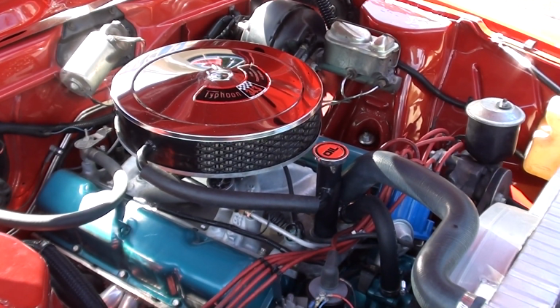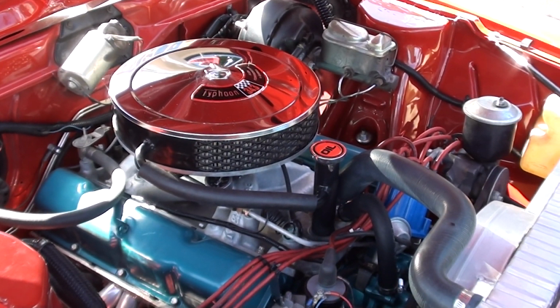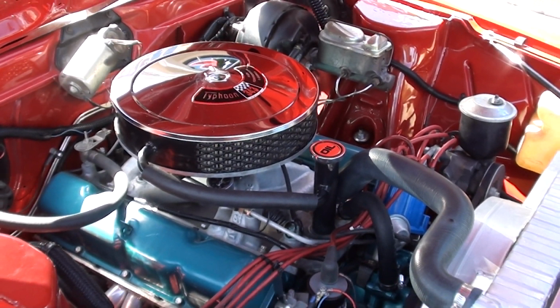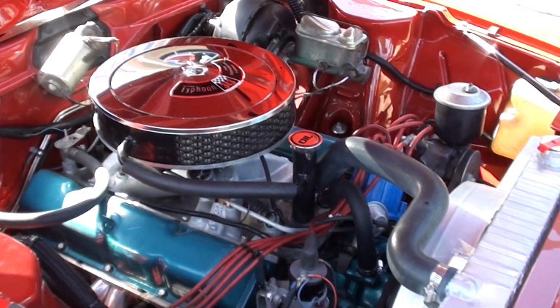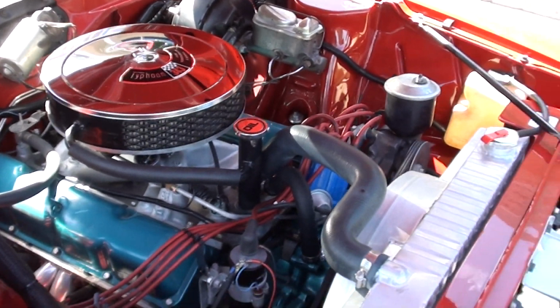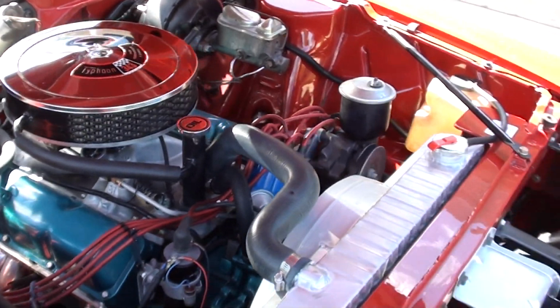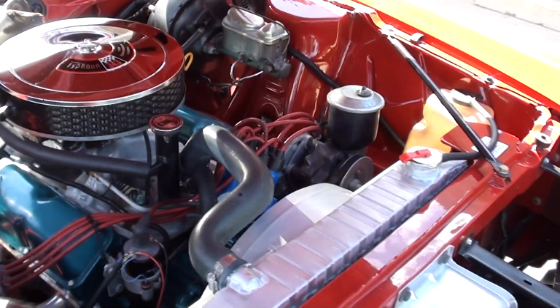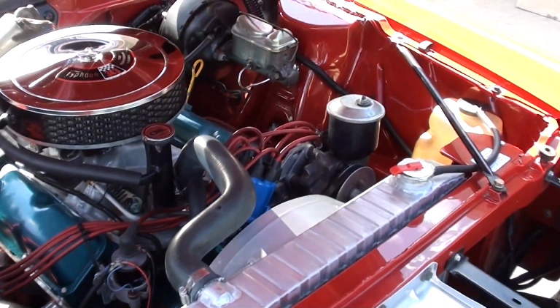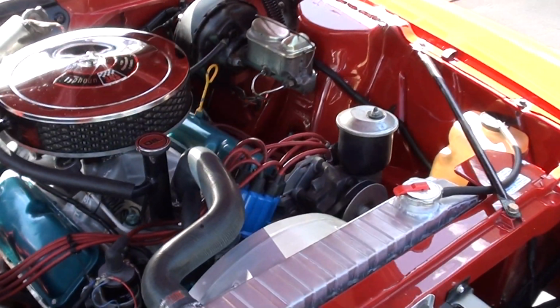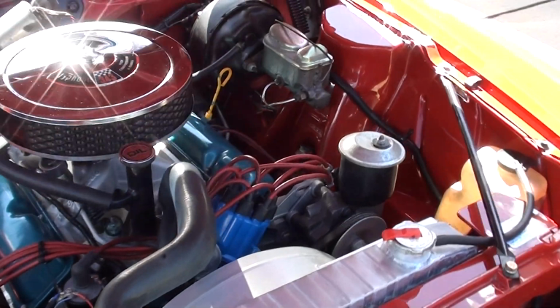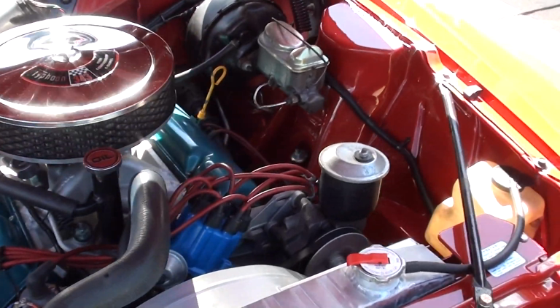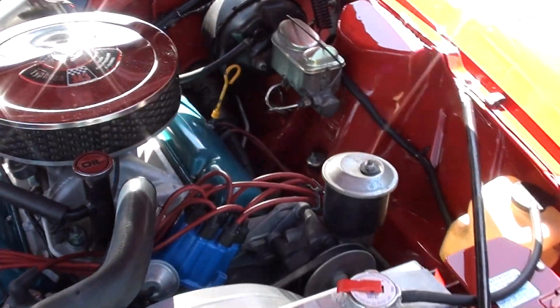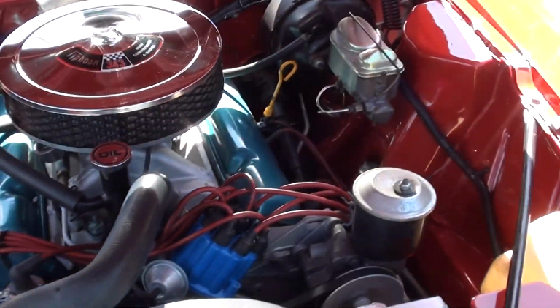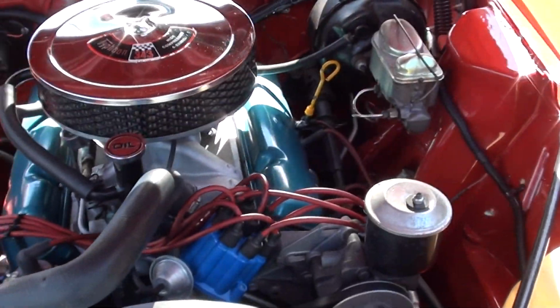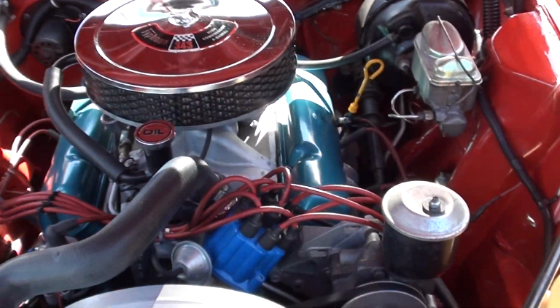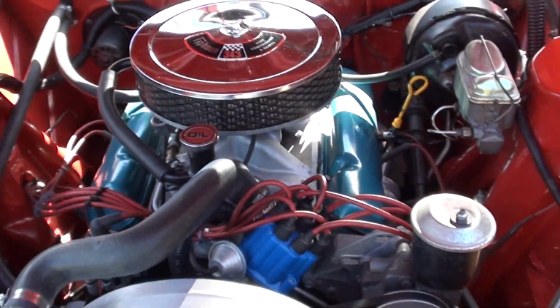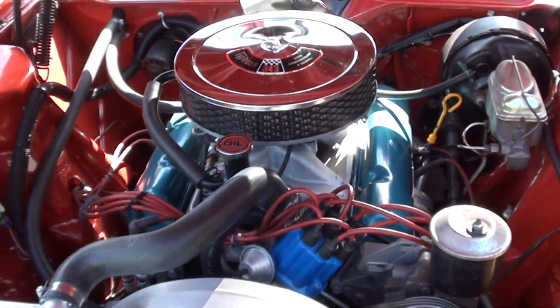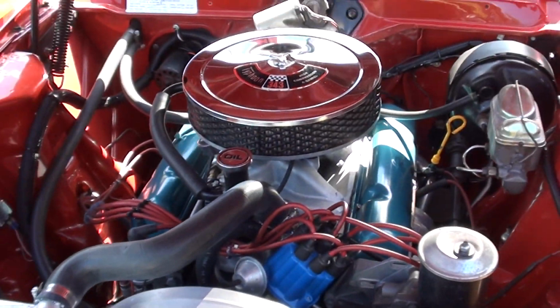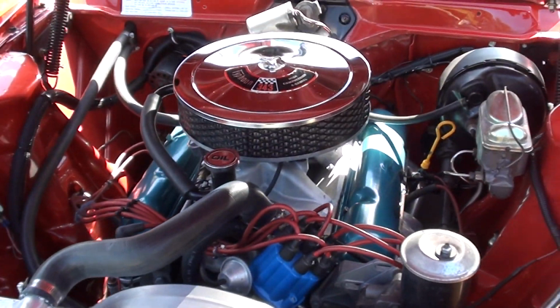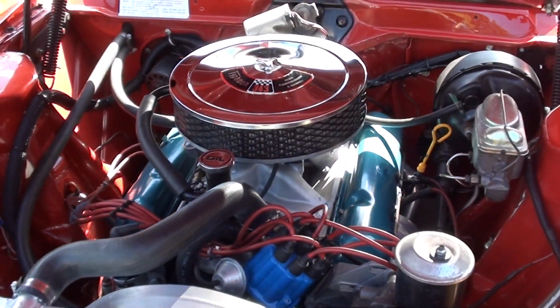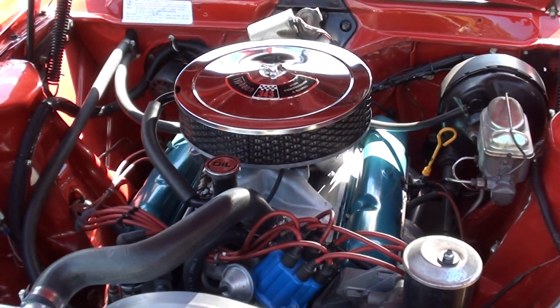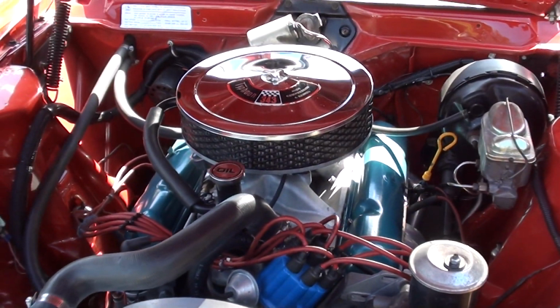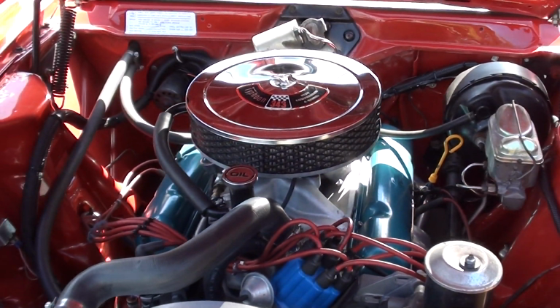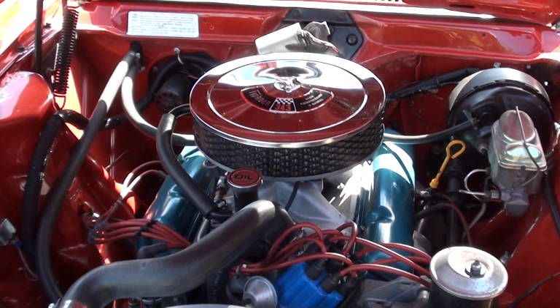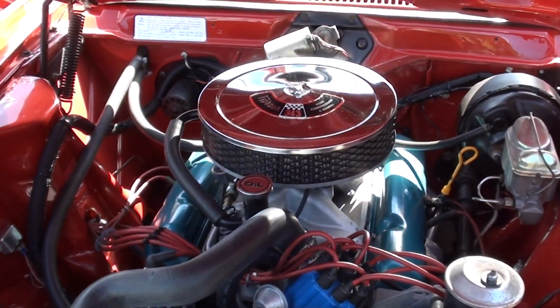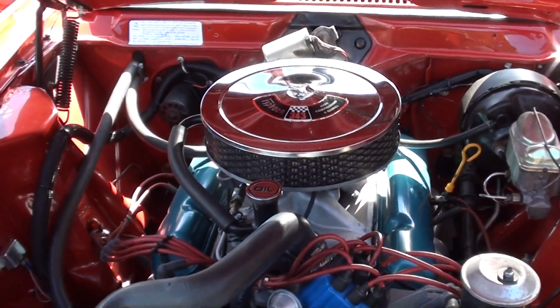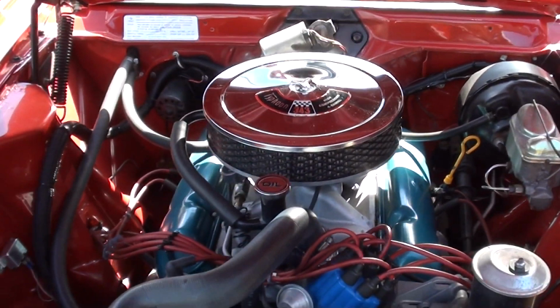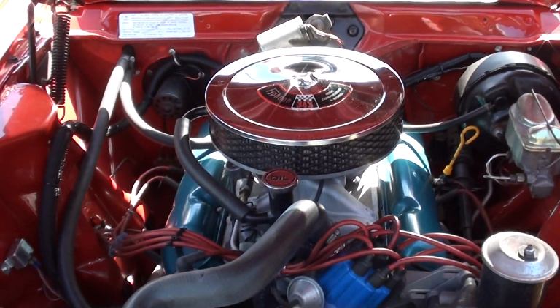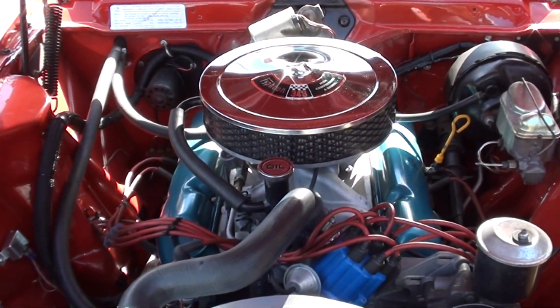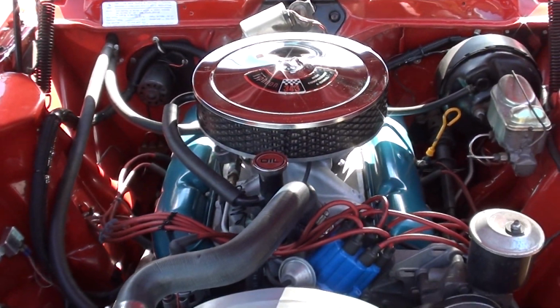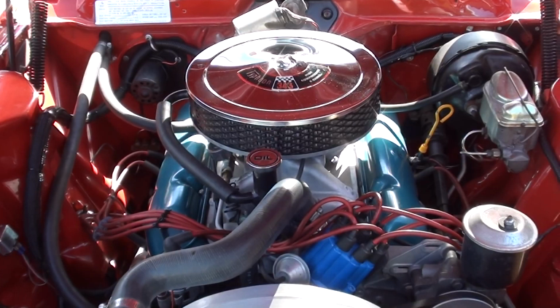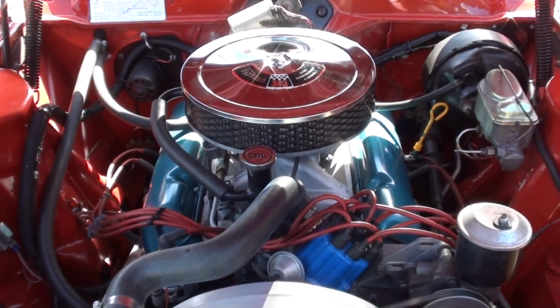It sounds awesome. Just hits the road great. Little cam to it — nothing crazy. Still a pump gas engine.